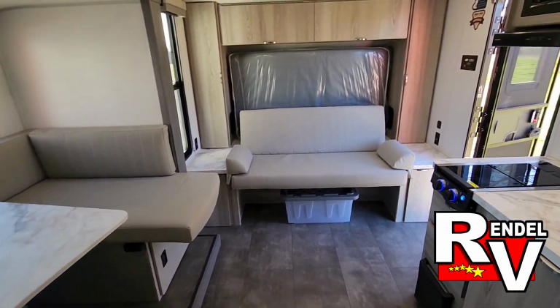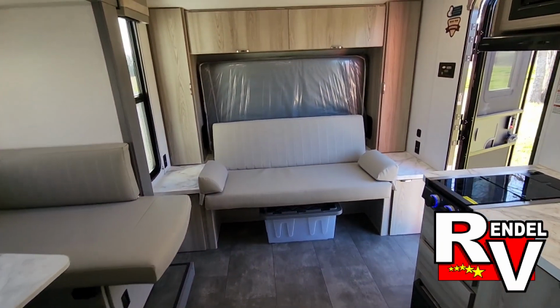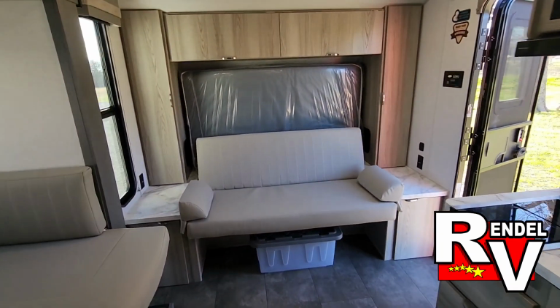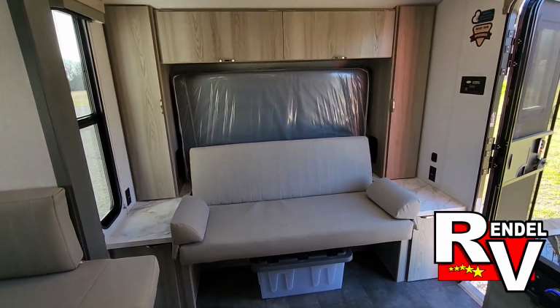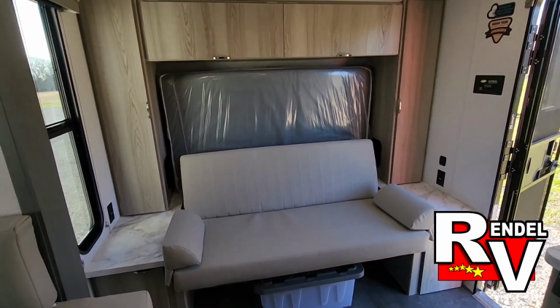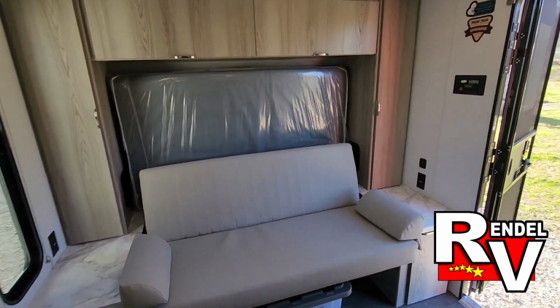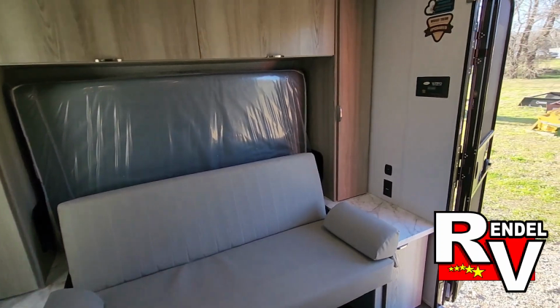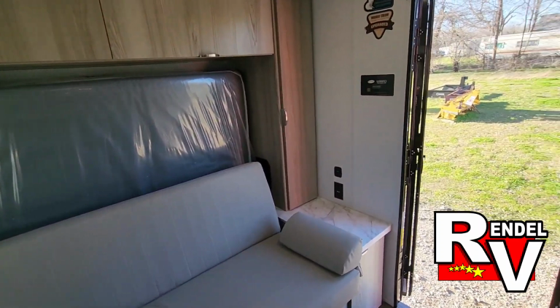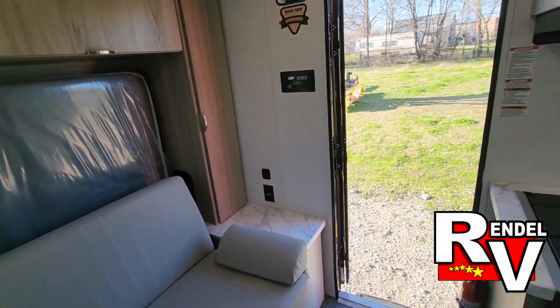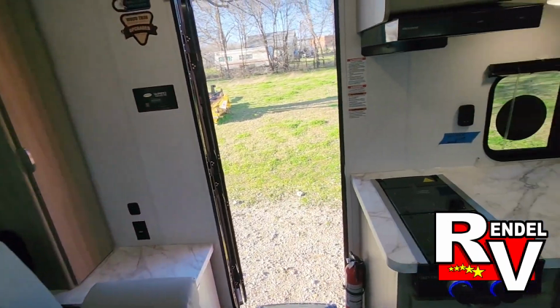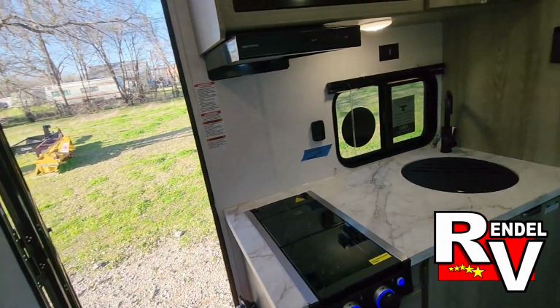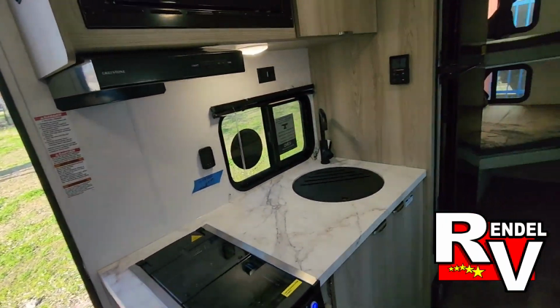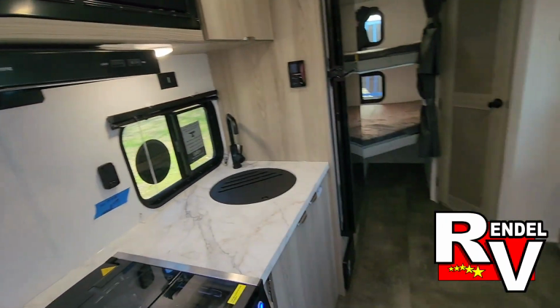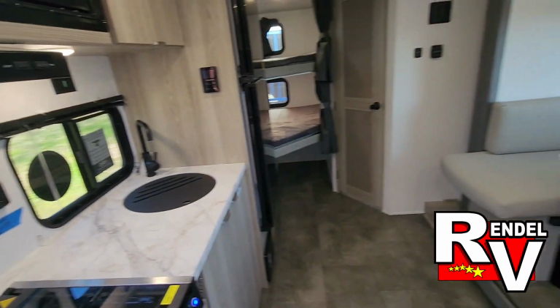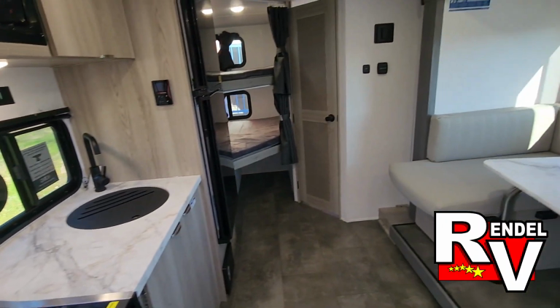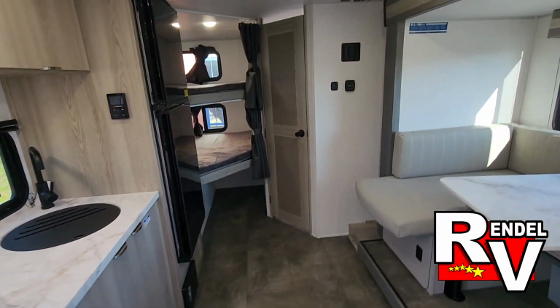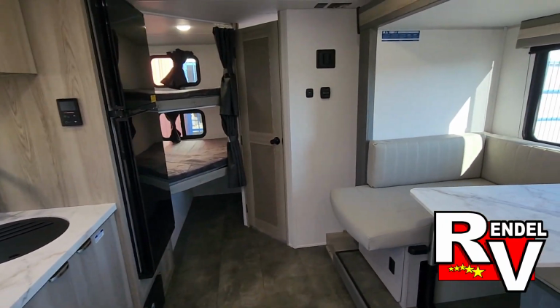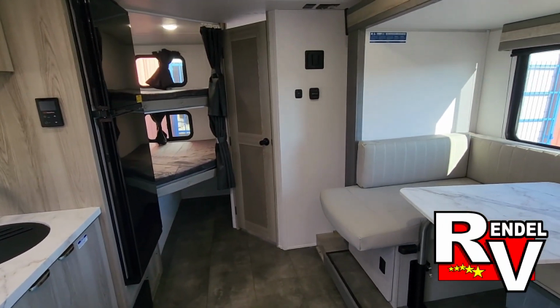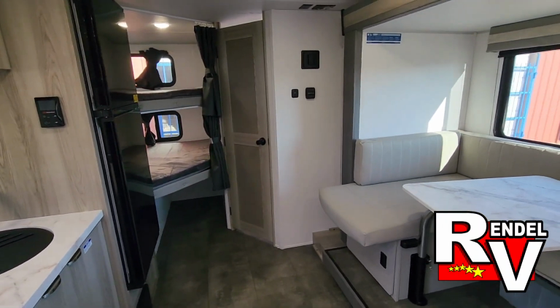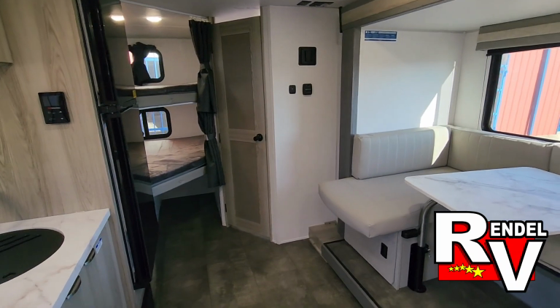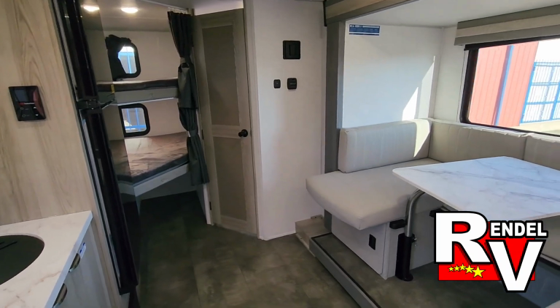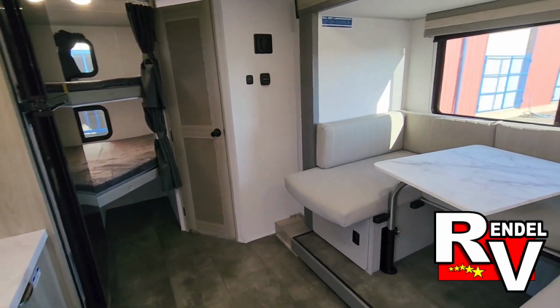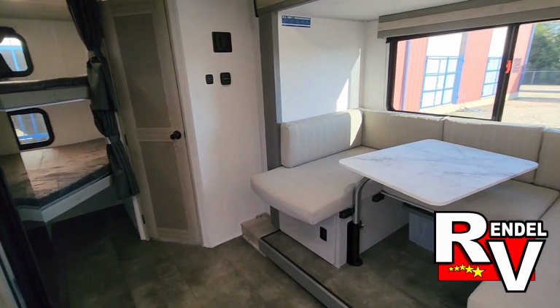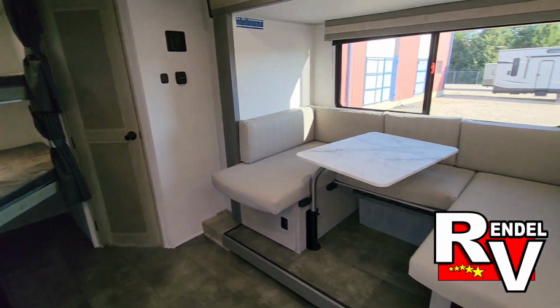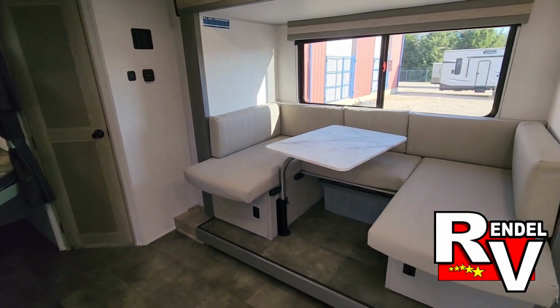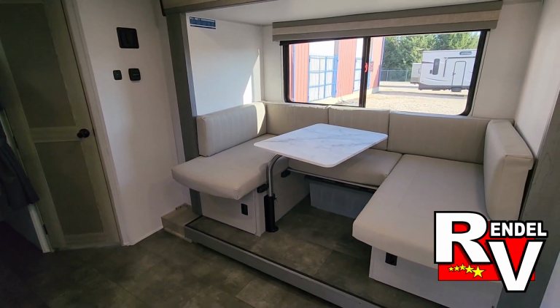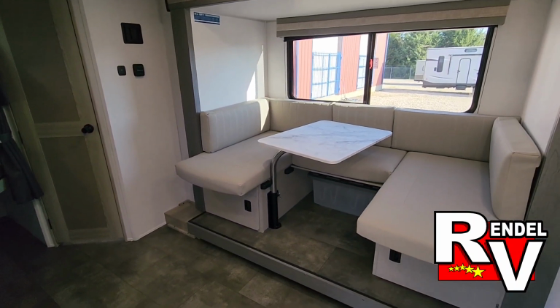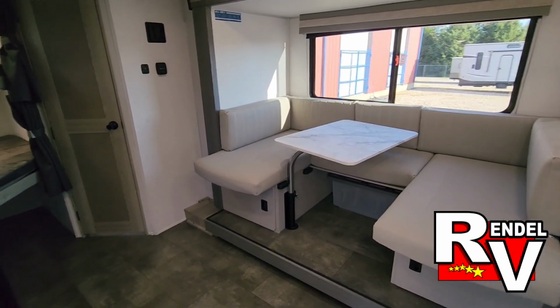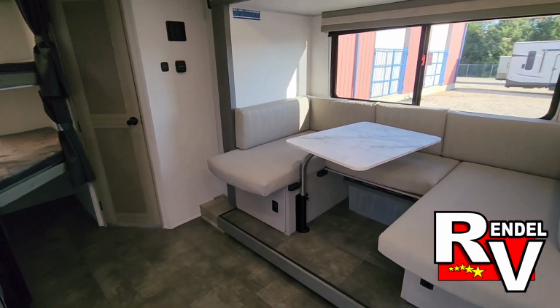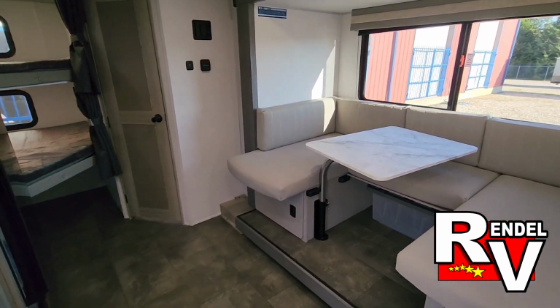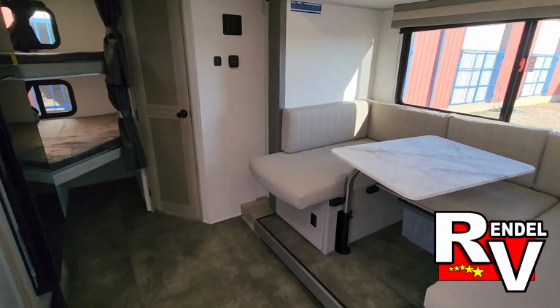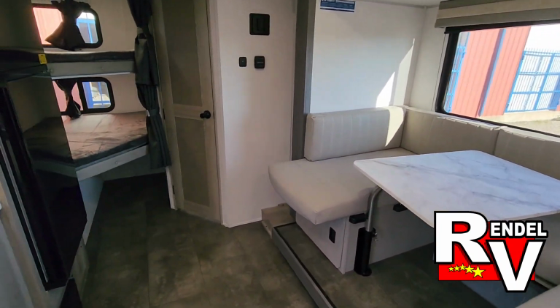That was a quick look at the 178 BHSK at Rendell RV. You can call us at 903-326-4080, or check it out on the website at RendellRV.com.